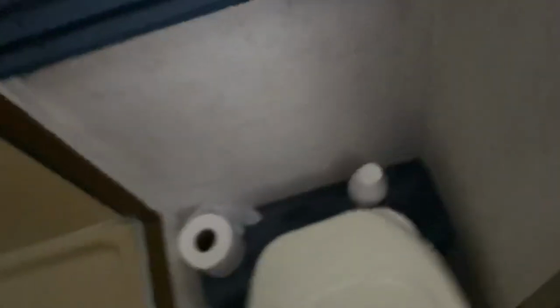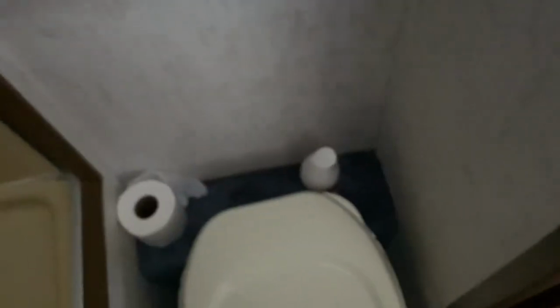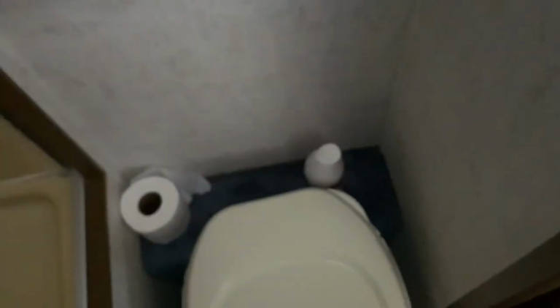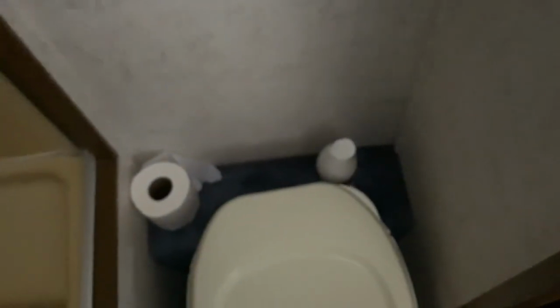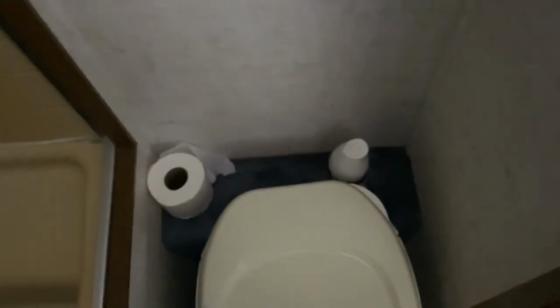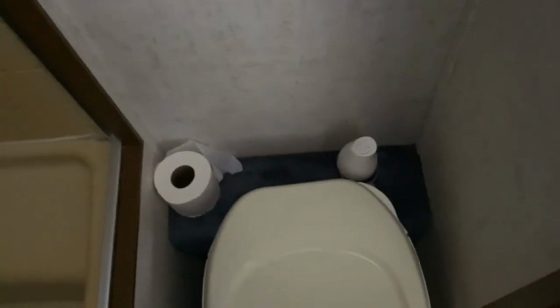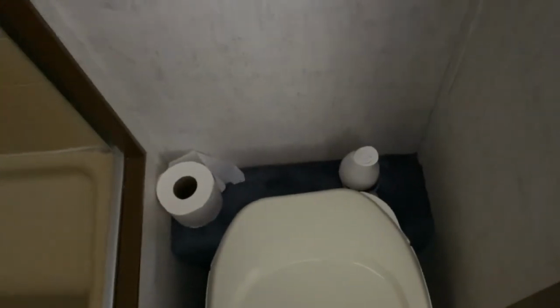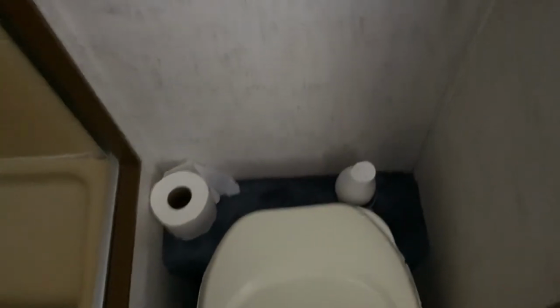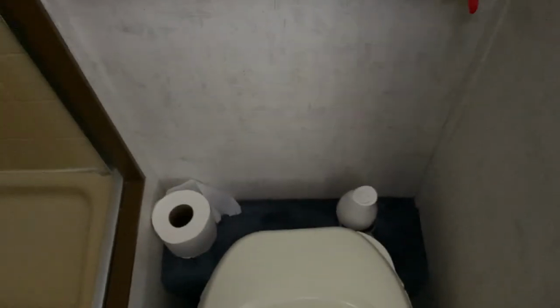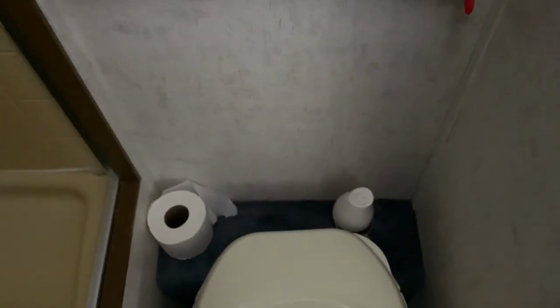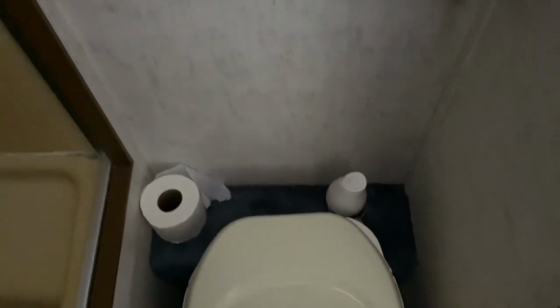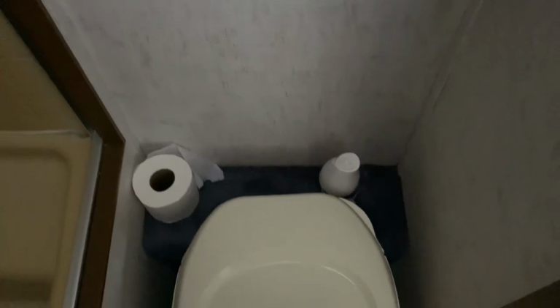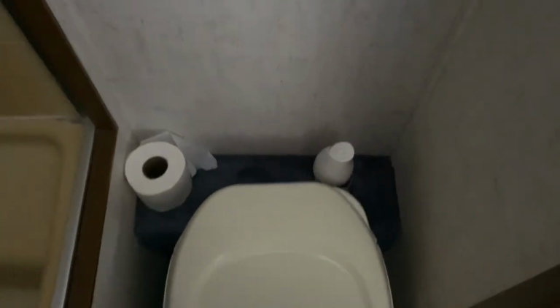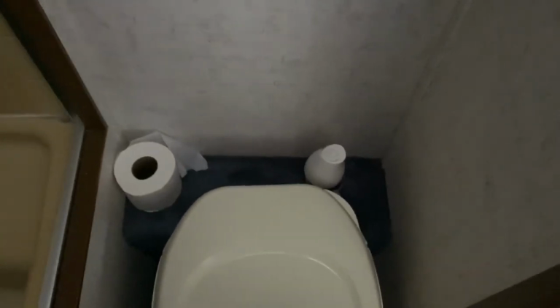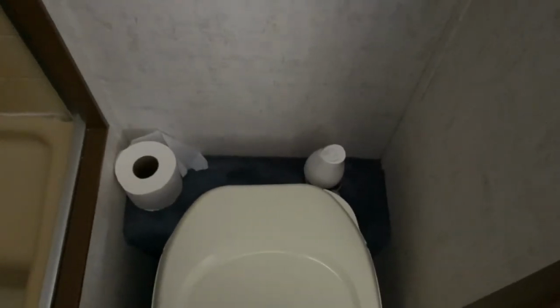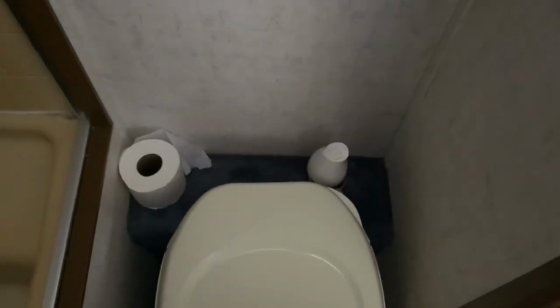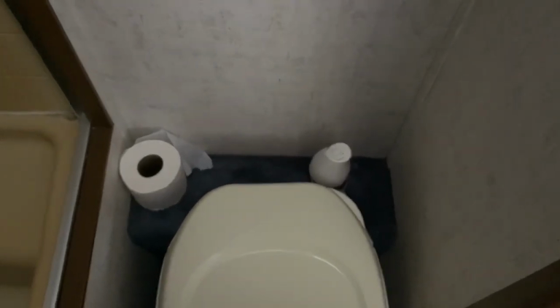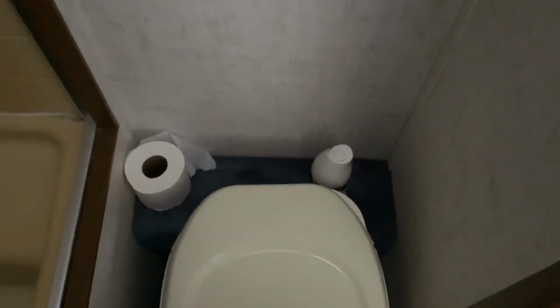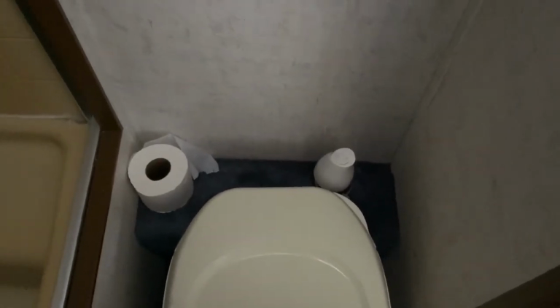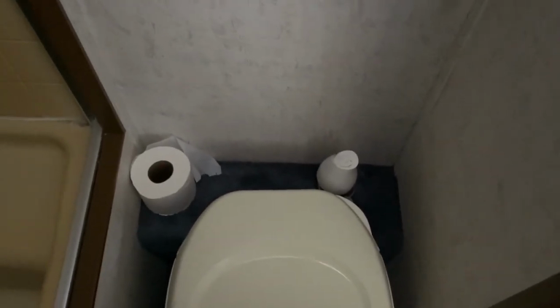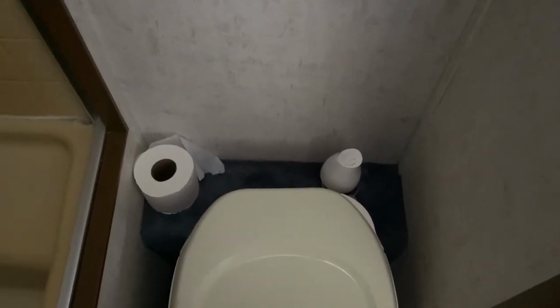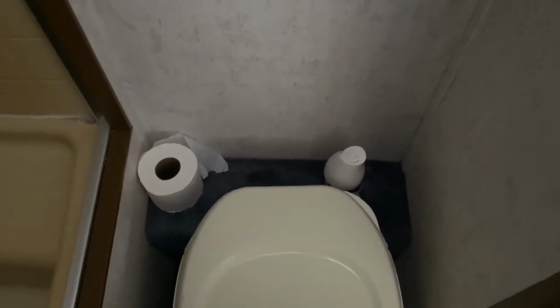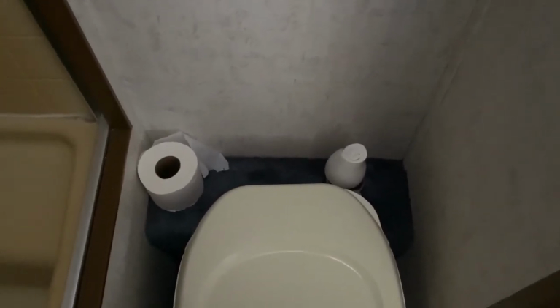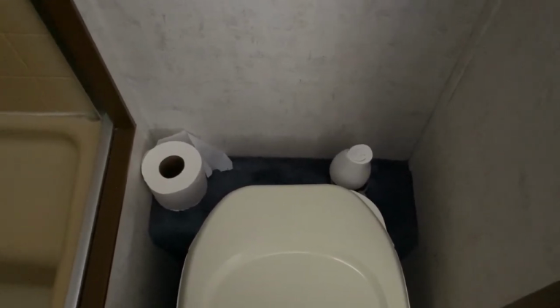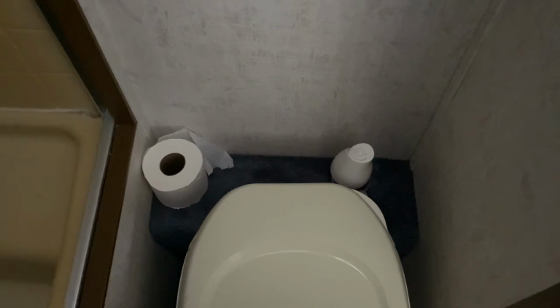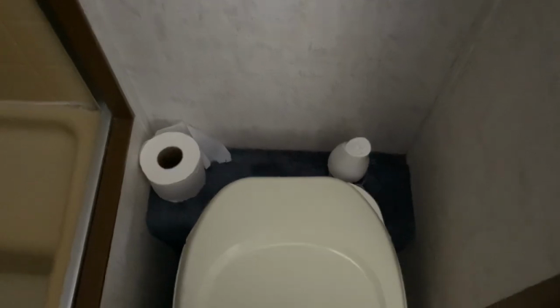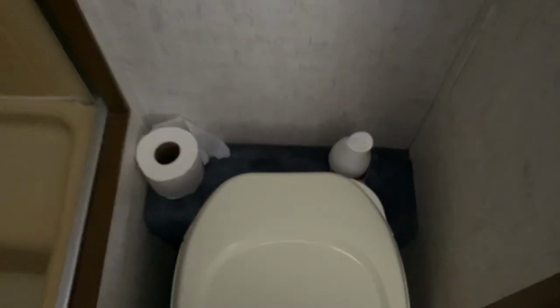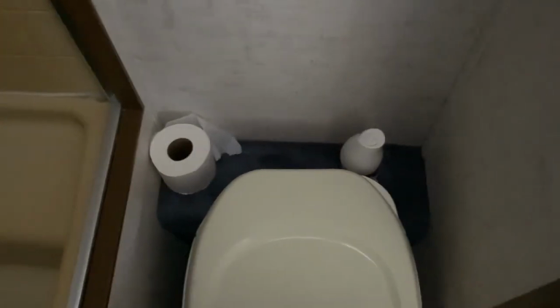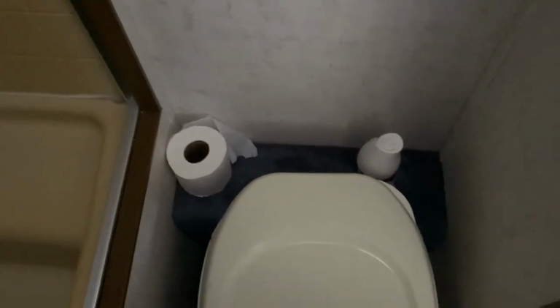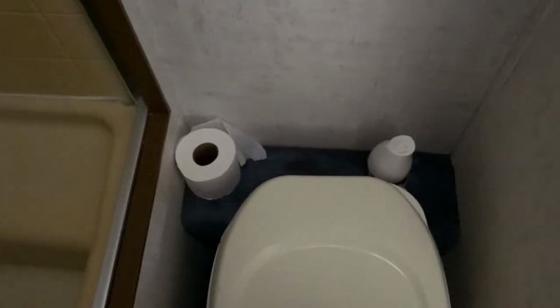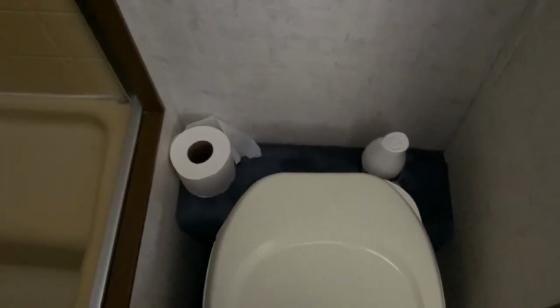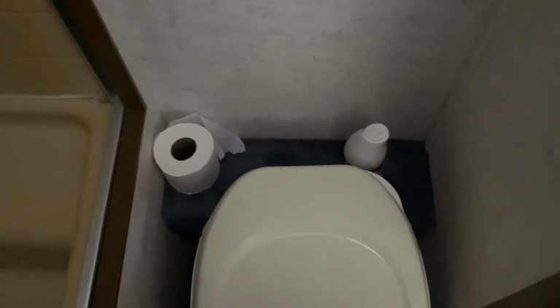I try to keep a couple rolls of toilet paper in here. There is toilet paper designed specifically for RVs that disintegrates easier and doesn't clog up your system, so I do try to keep some of that in the RV.